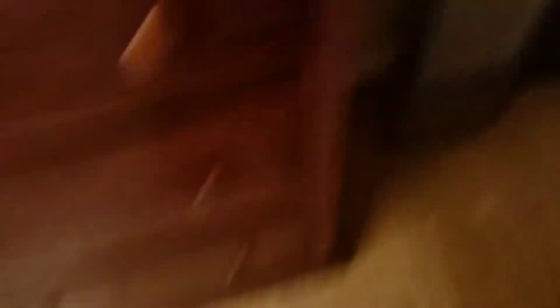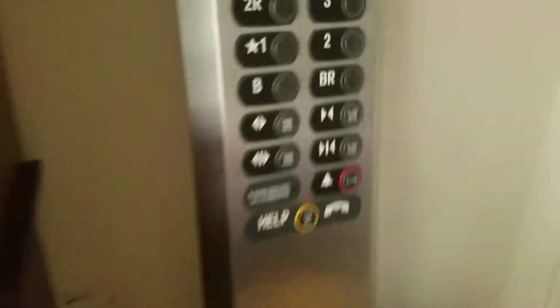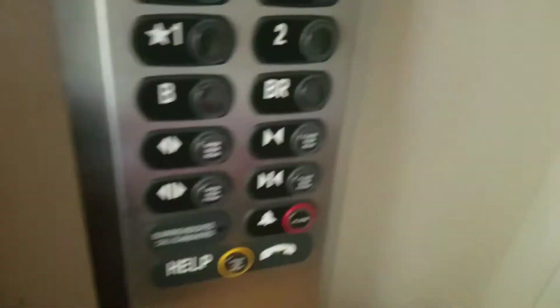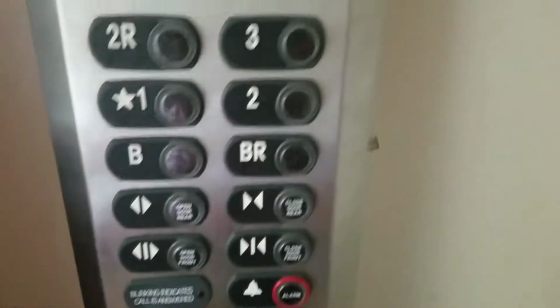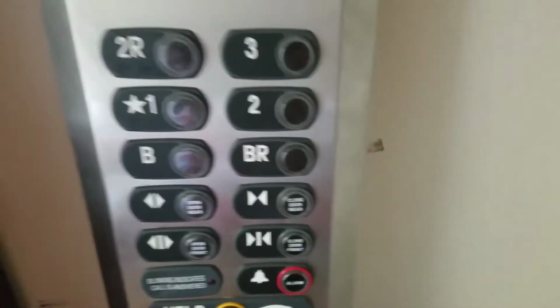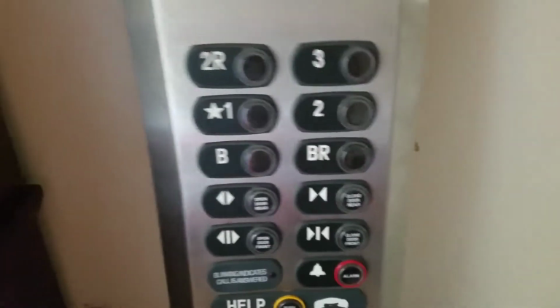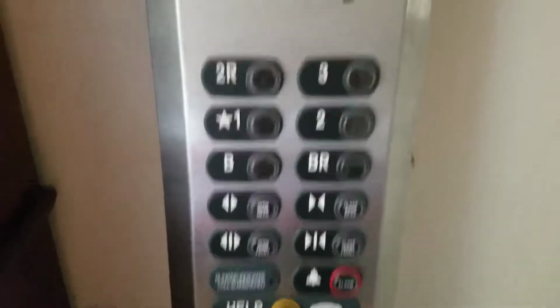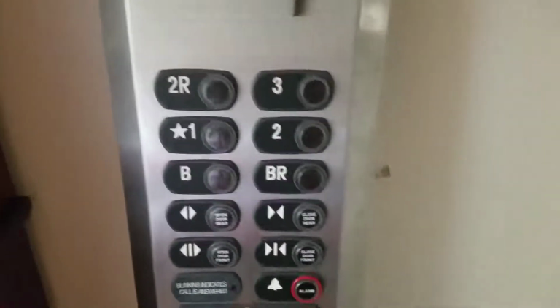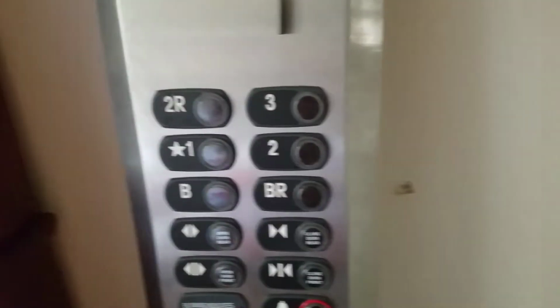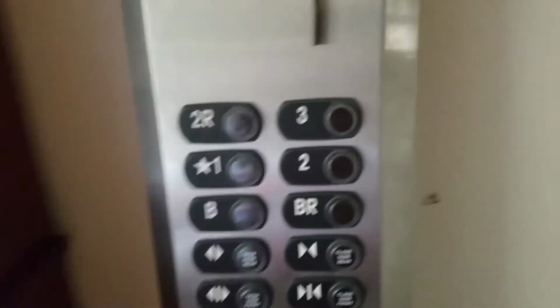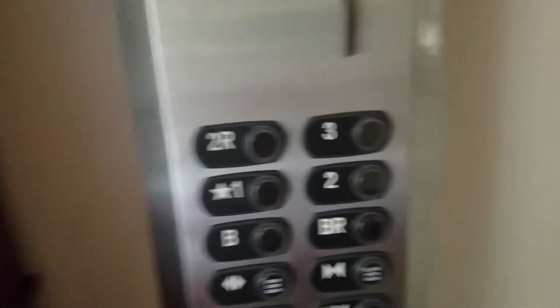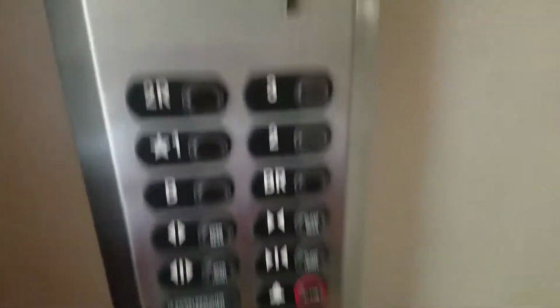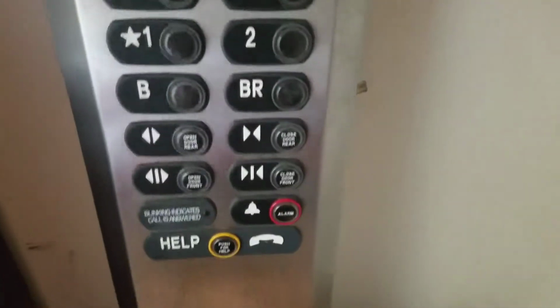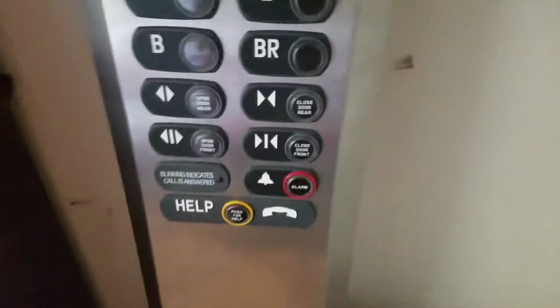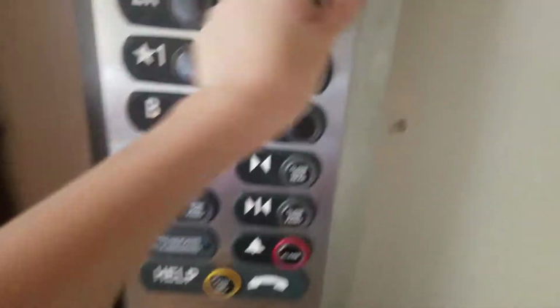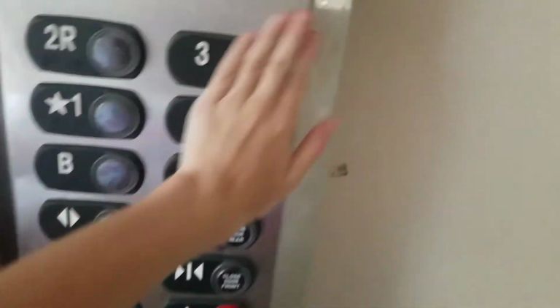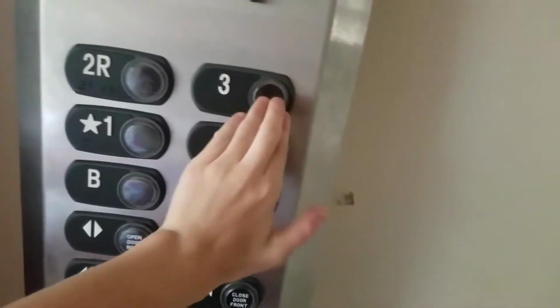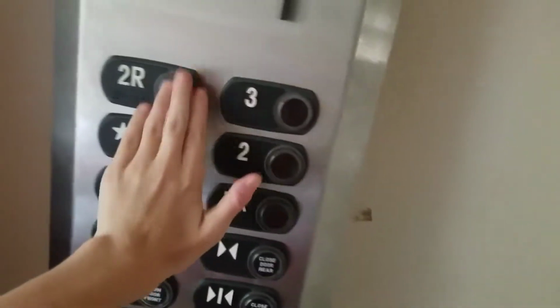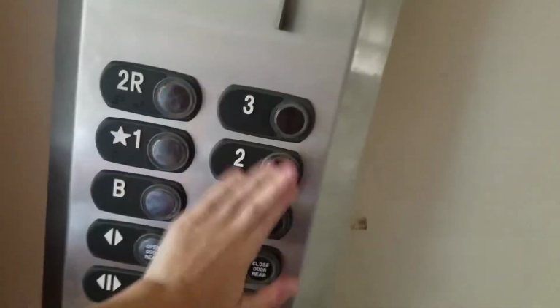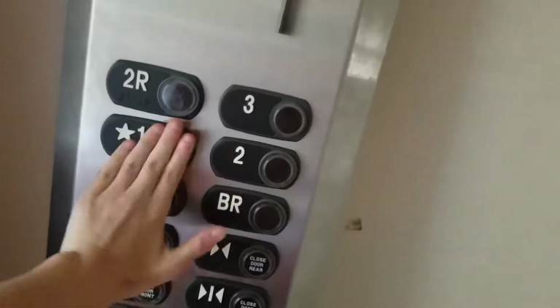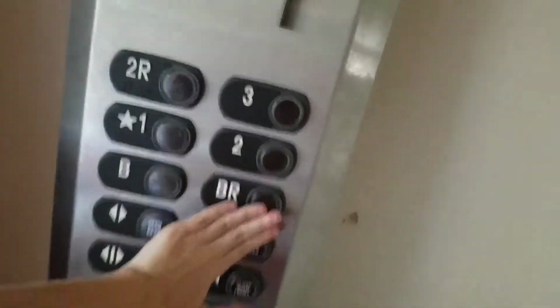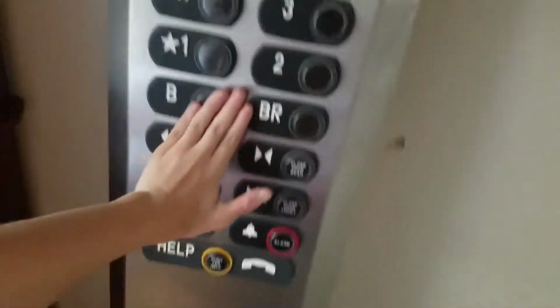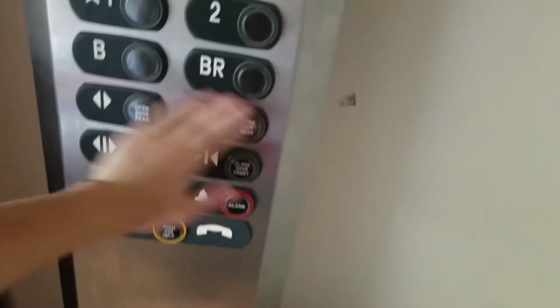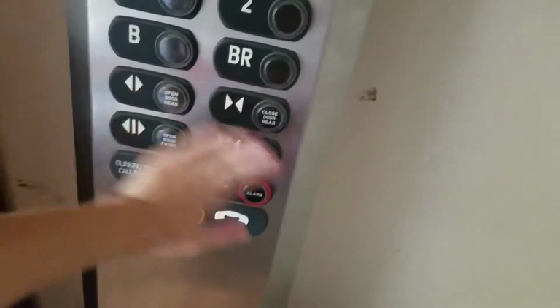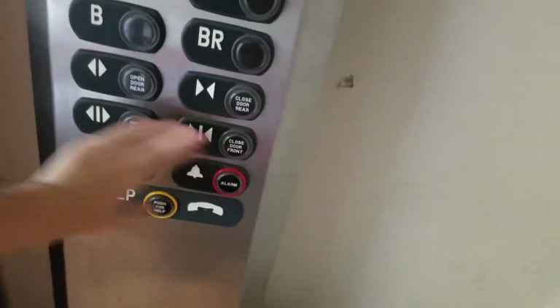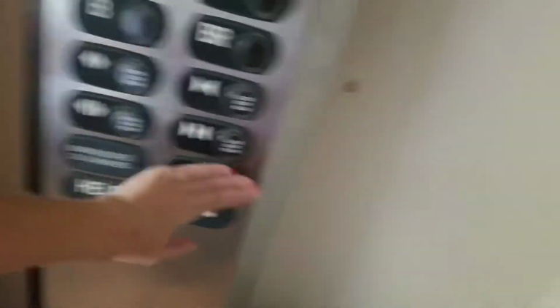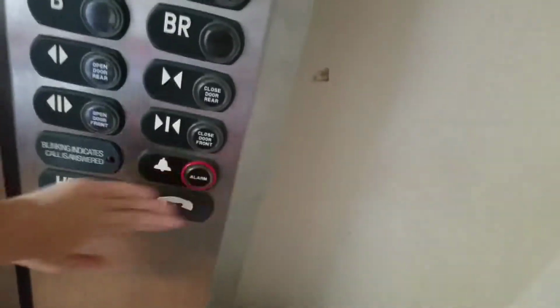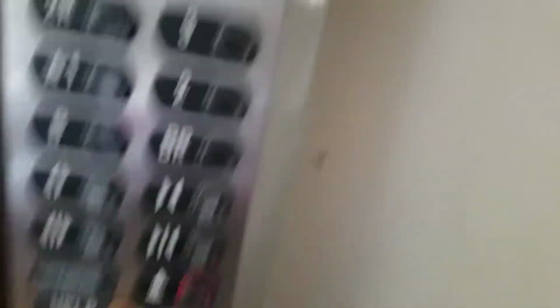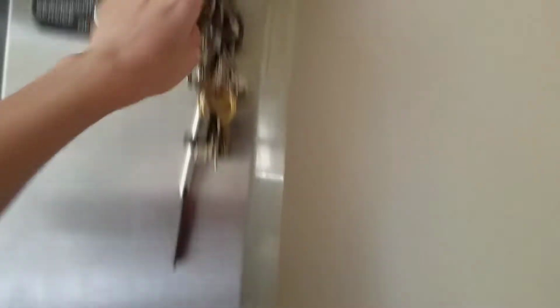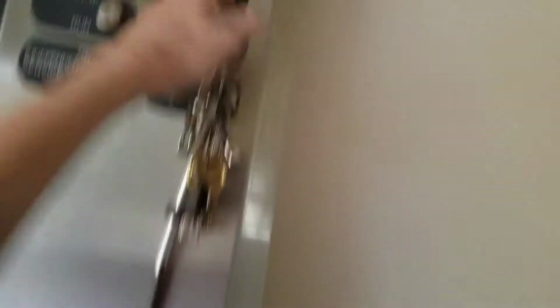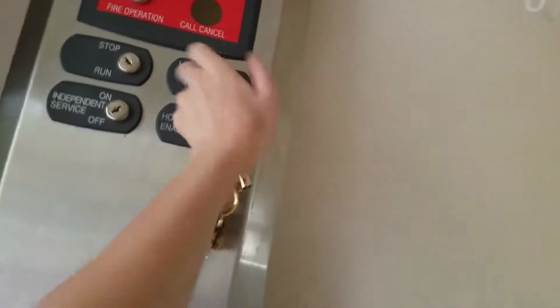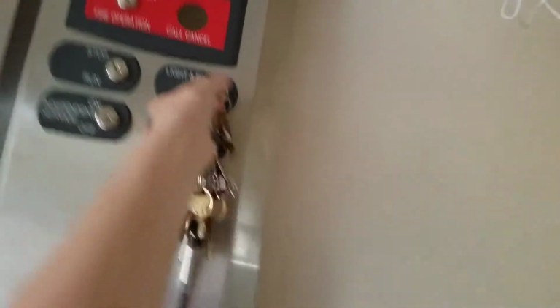This is my ThyssenKrupp ISIS elevator panel. My elevator keys.